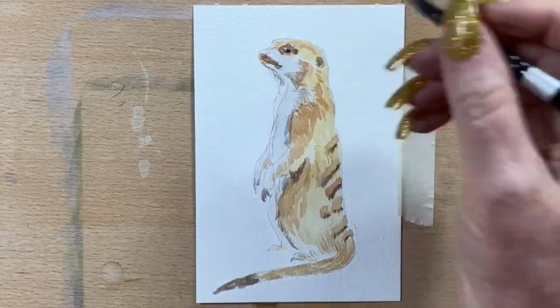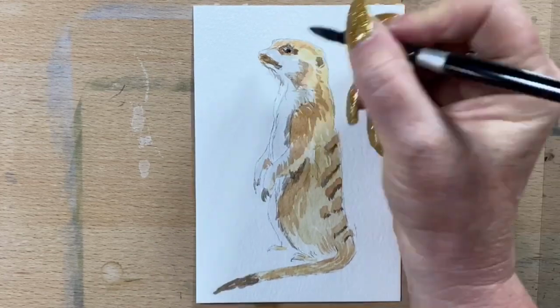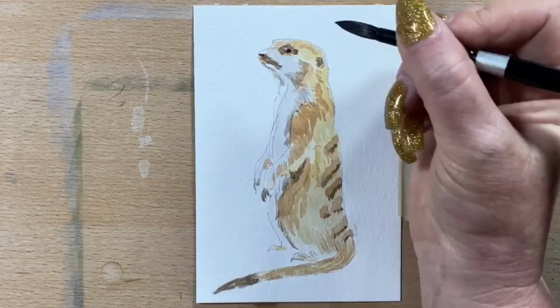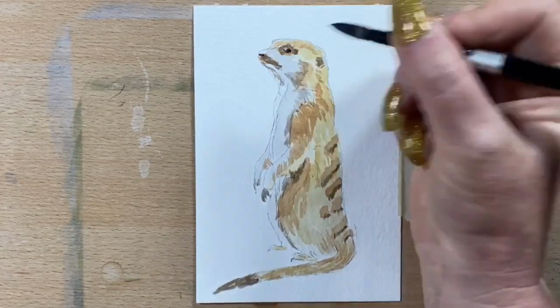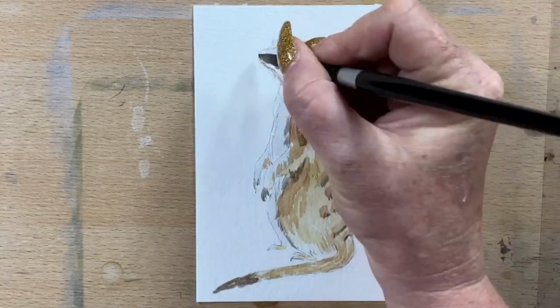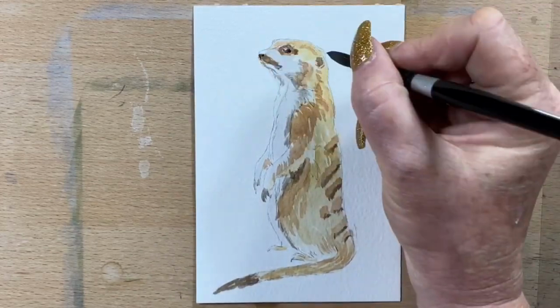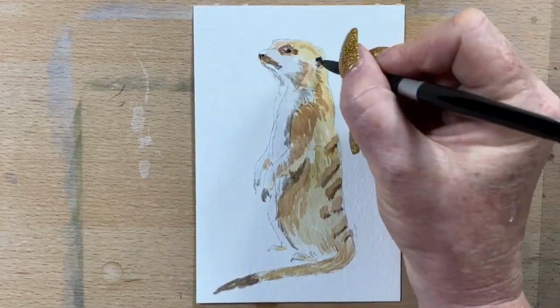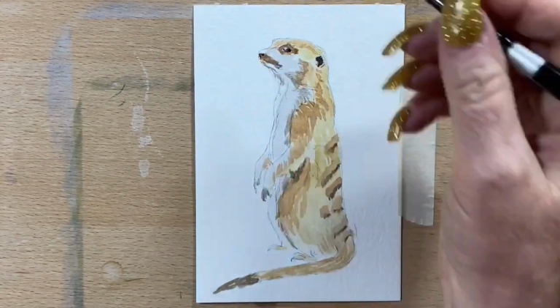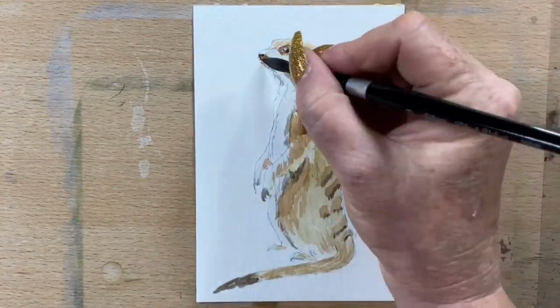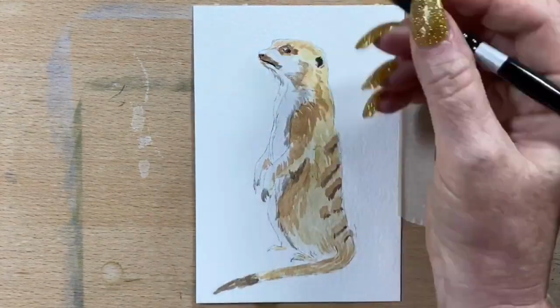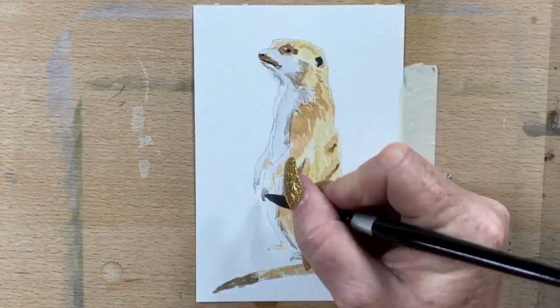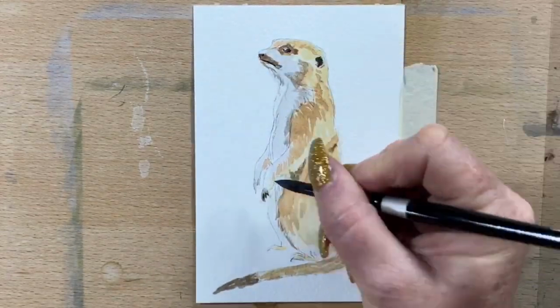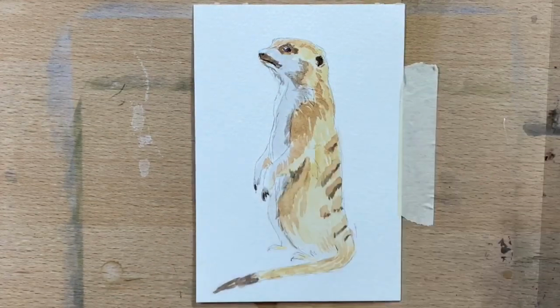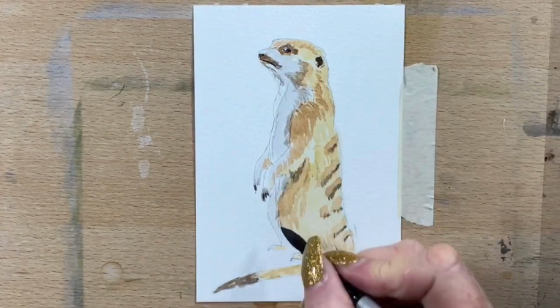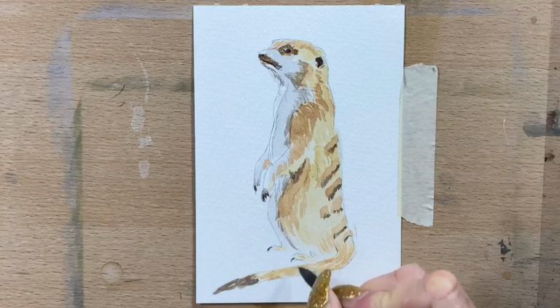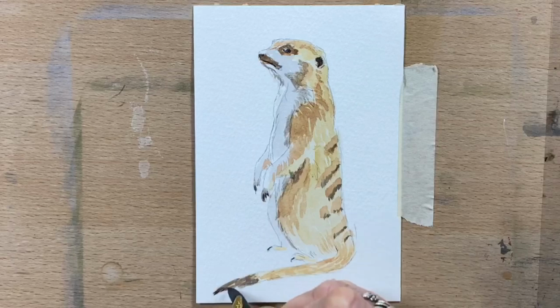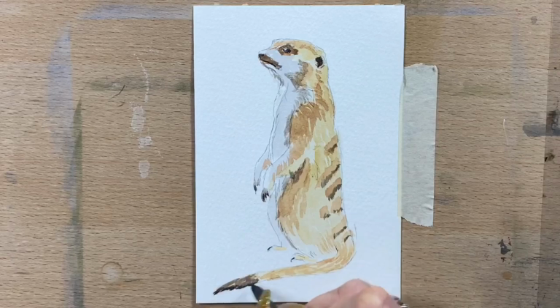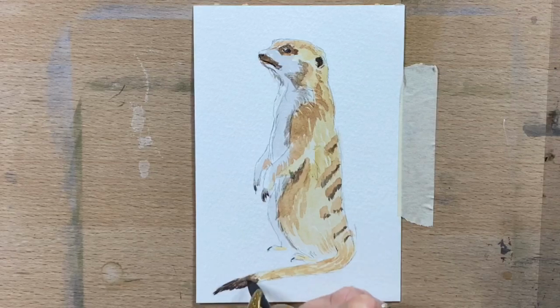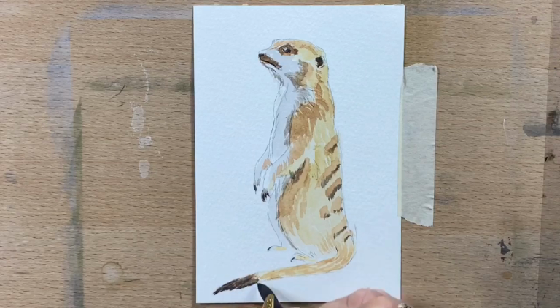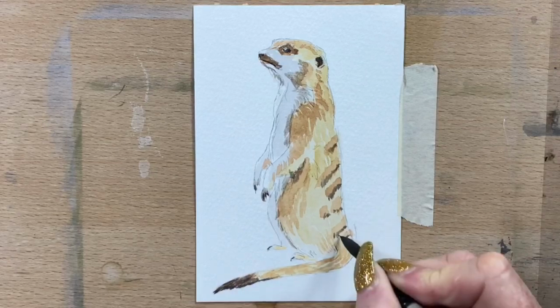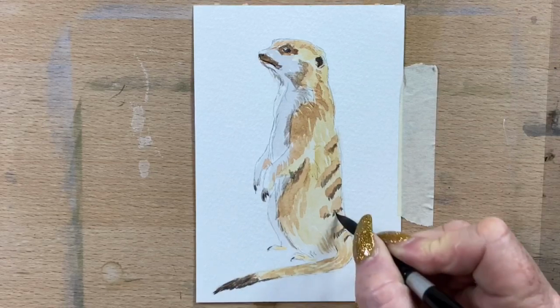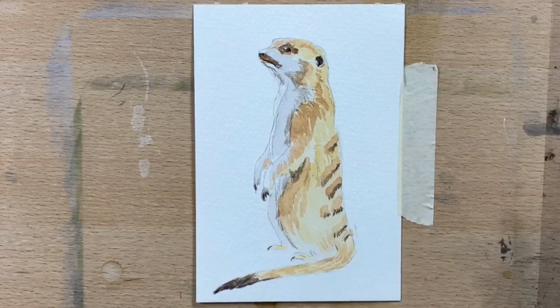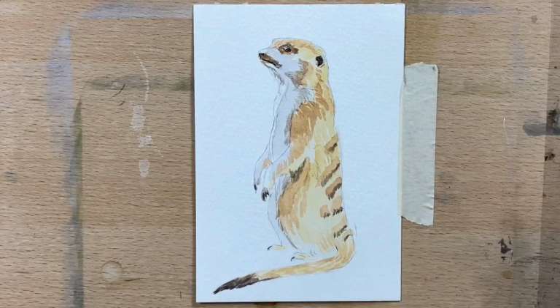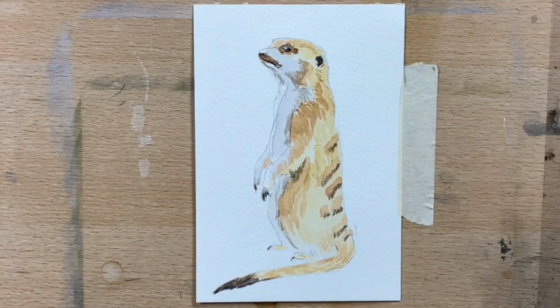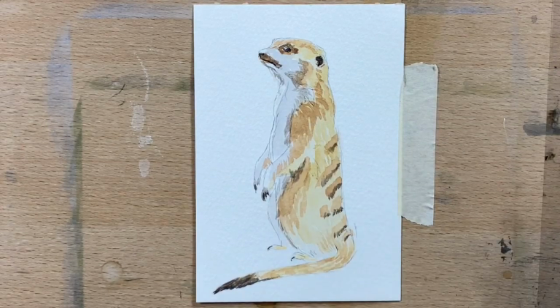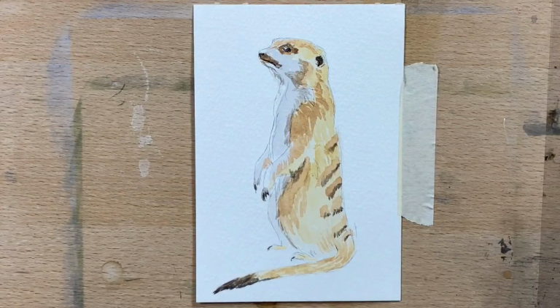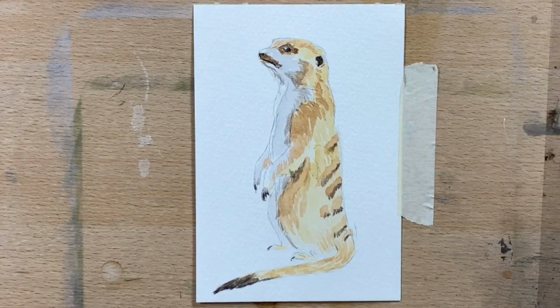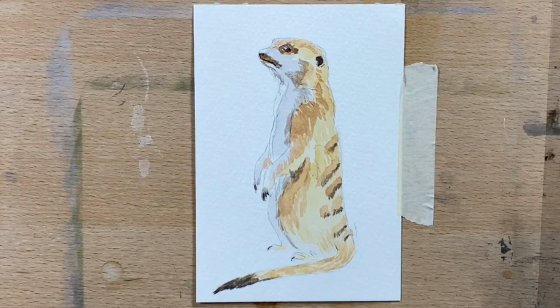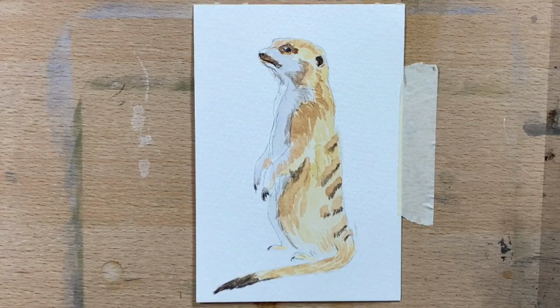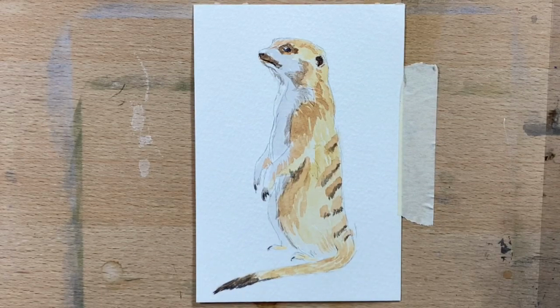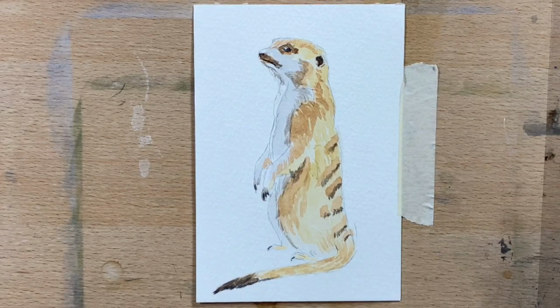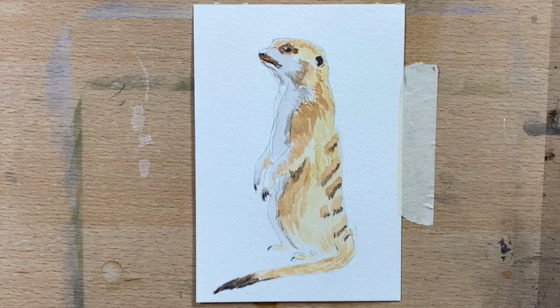Then with a bit of Payne's grey, I pop his pupil and his nostrils and the fur in his ear, and a little bit just around his lips and around the dark lines on his fur.